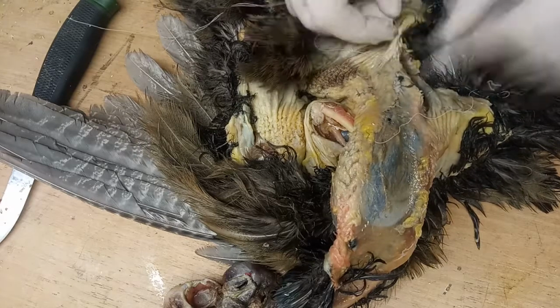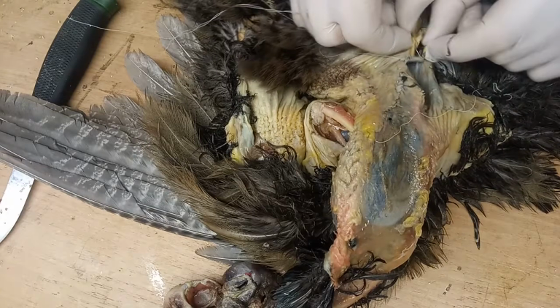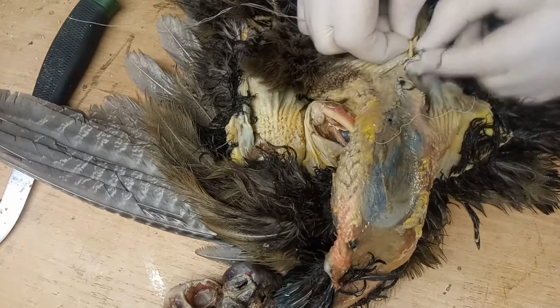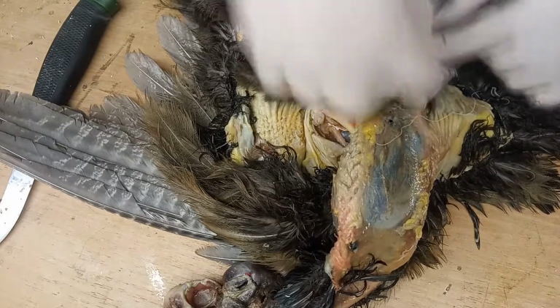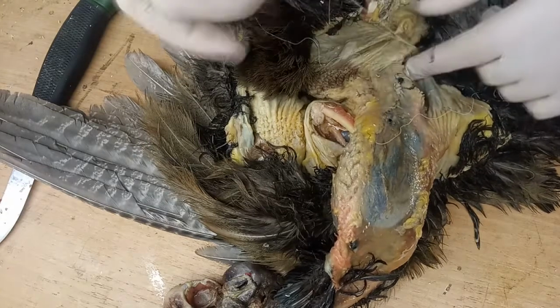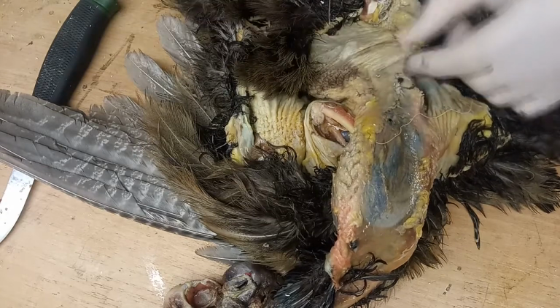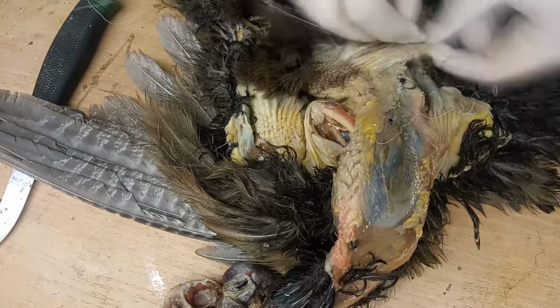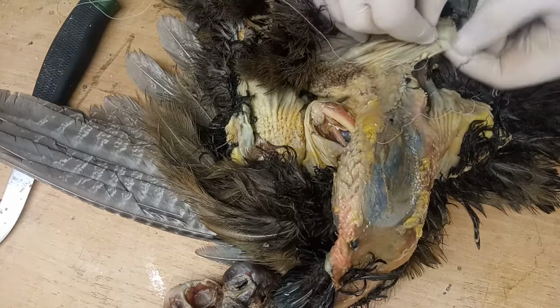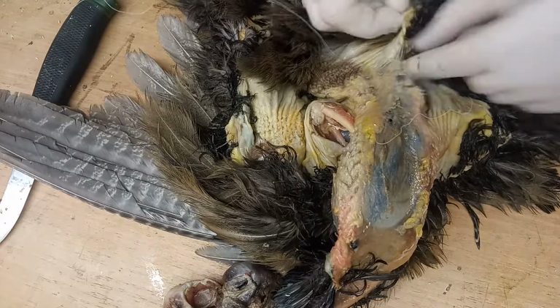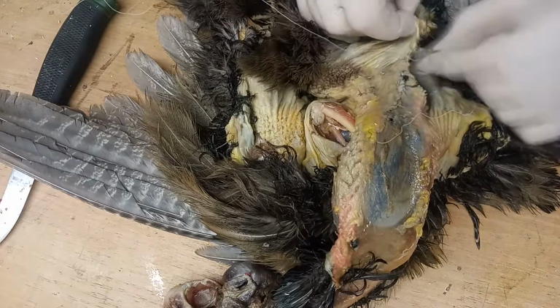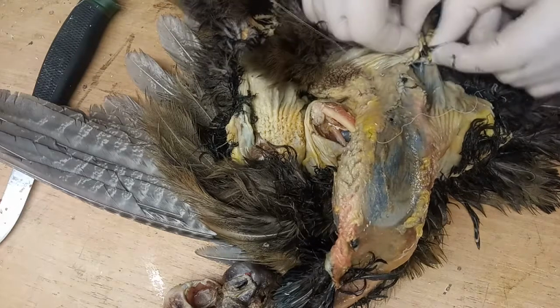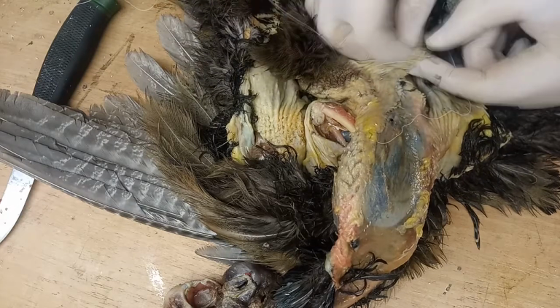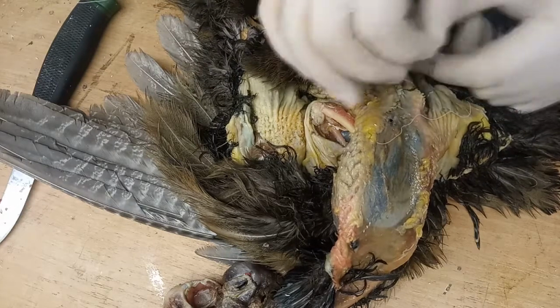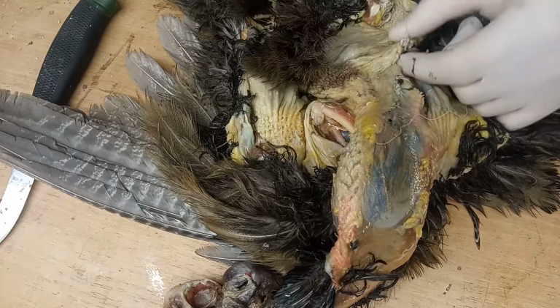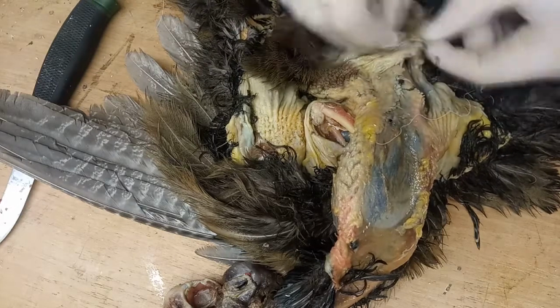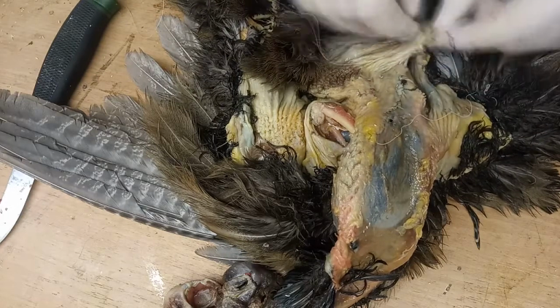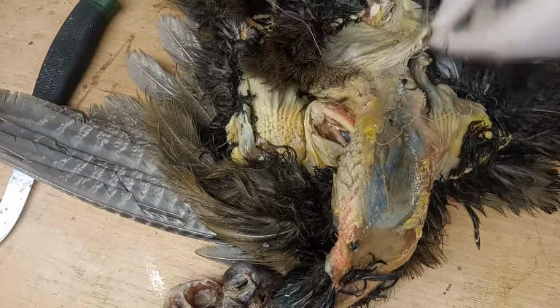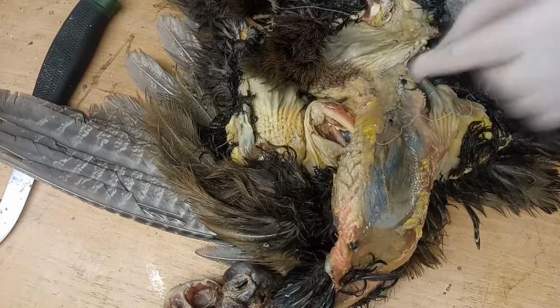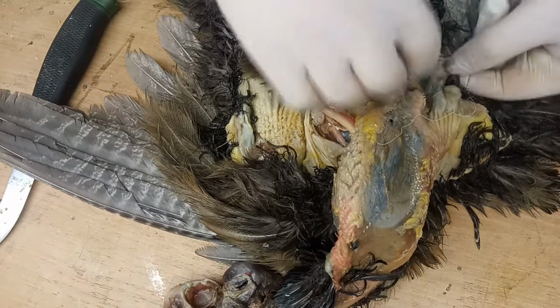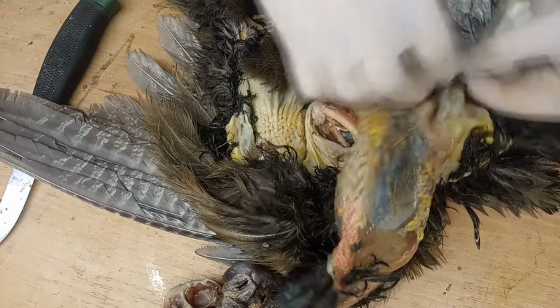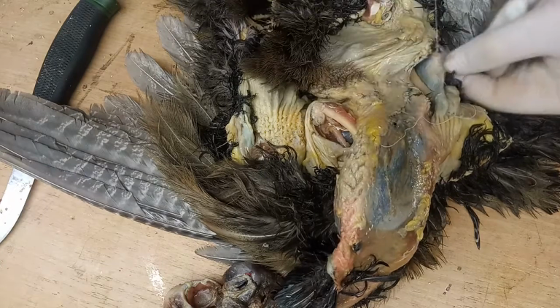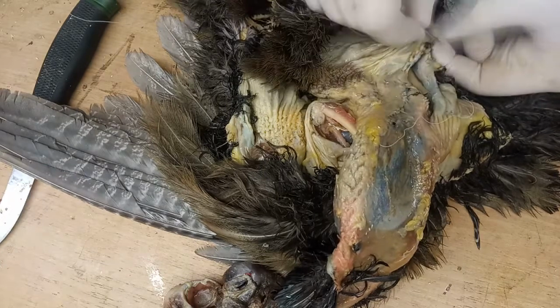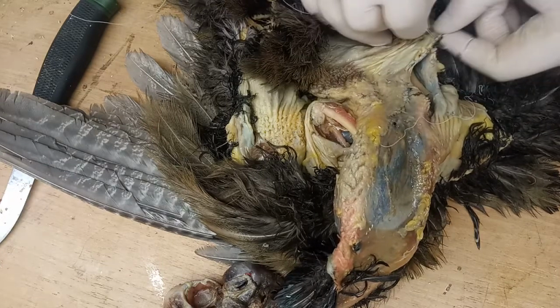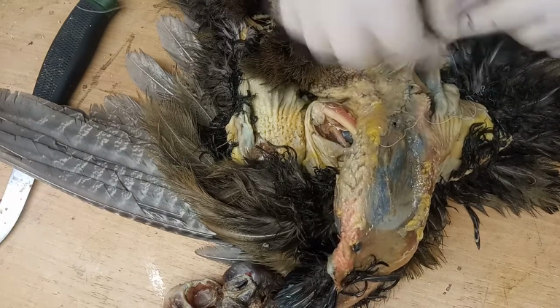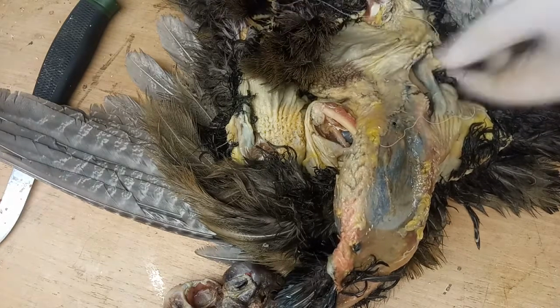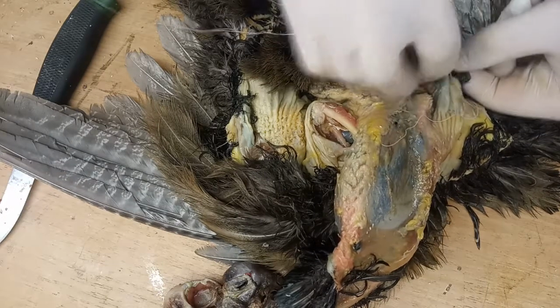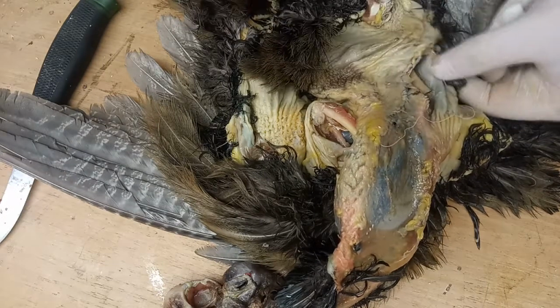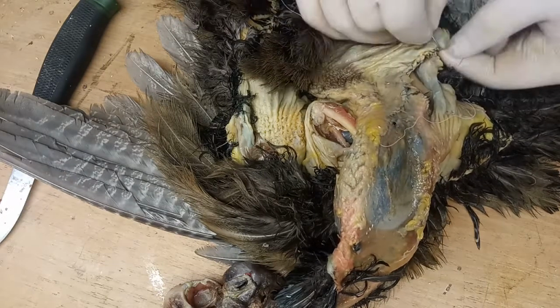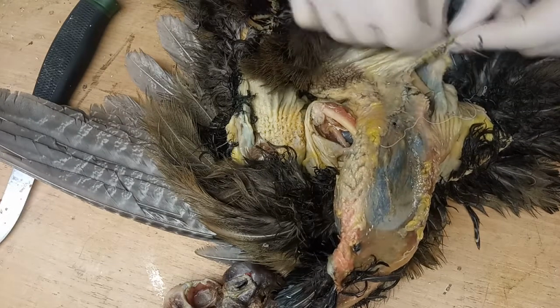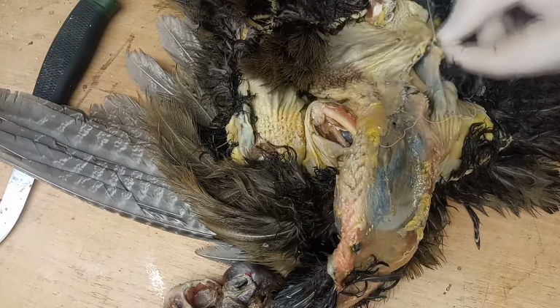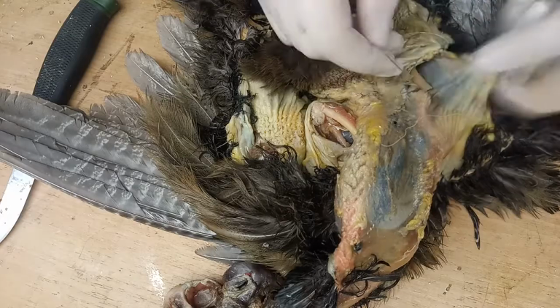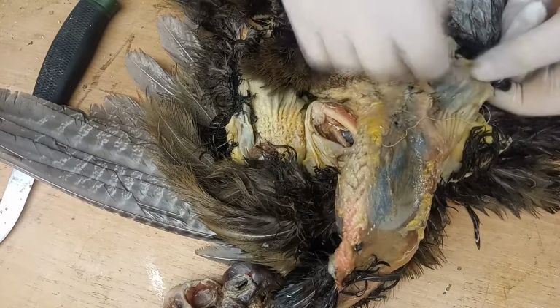Crash Burndecot says: singularly the worst tutorial ever. I'm sadistic but I'm not stupid with the taxidermy. Do some actual research before making an inadequate video. But thanks man.